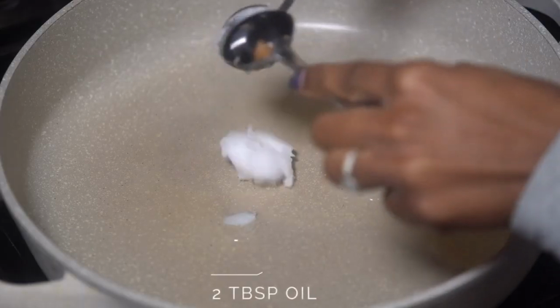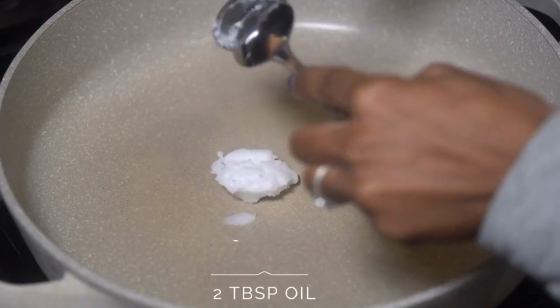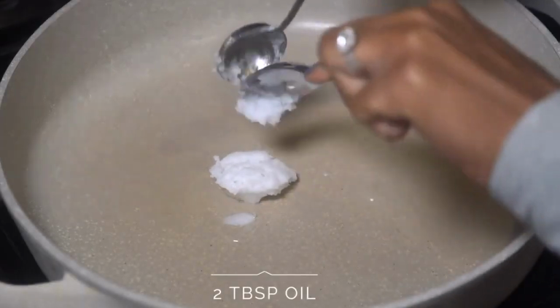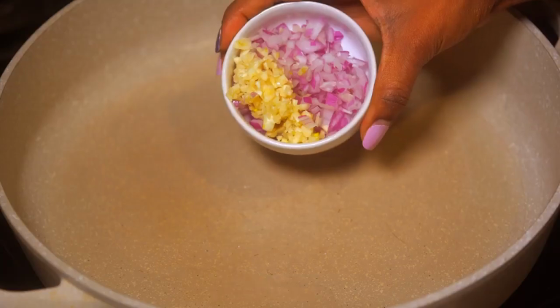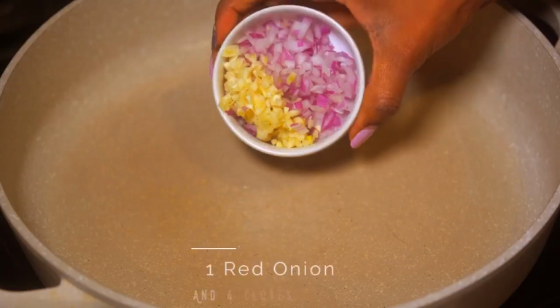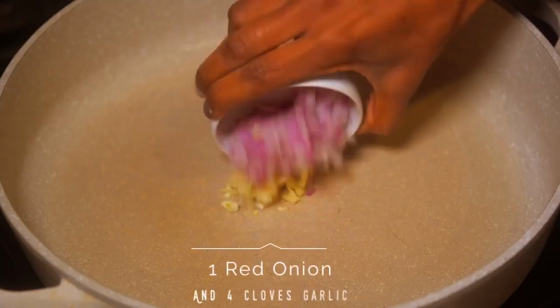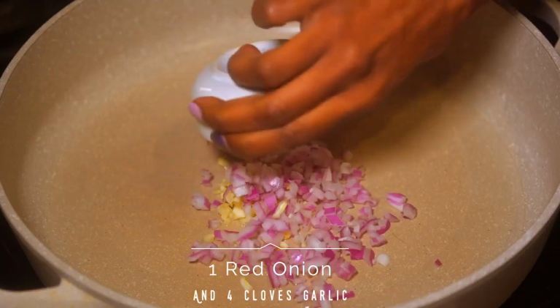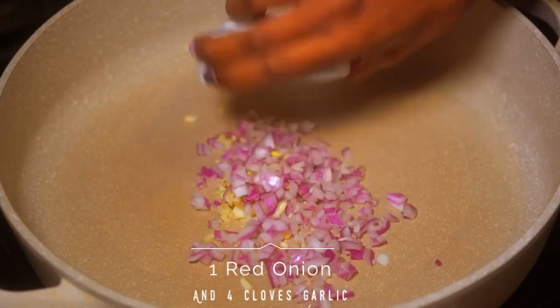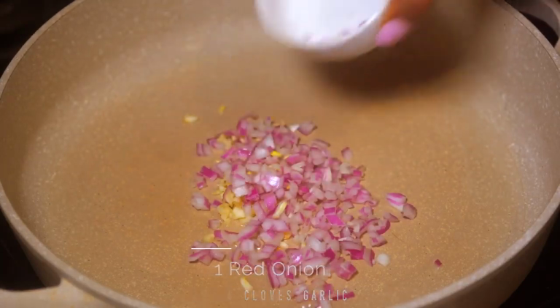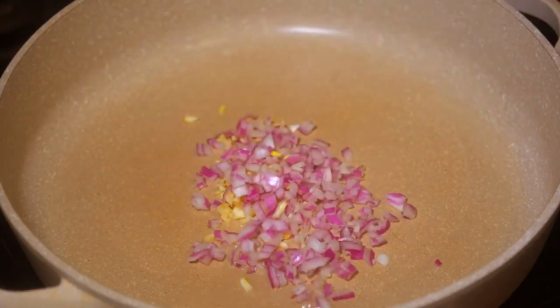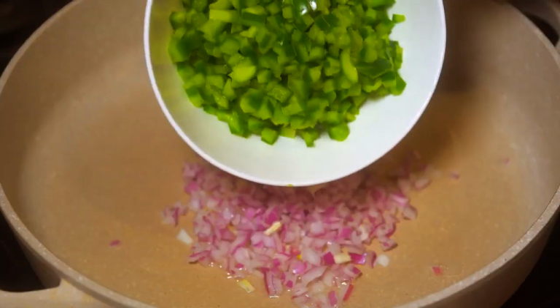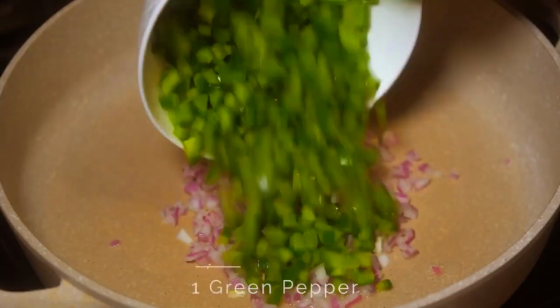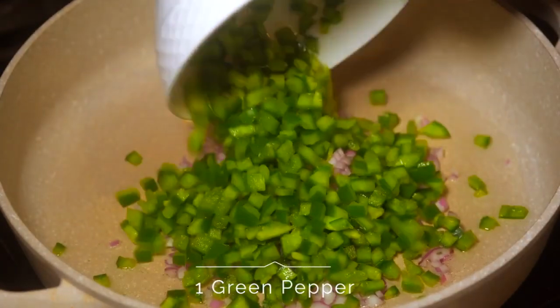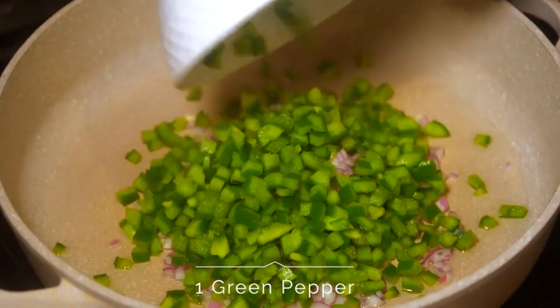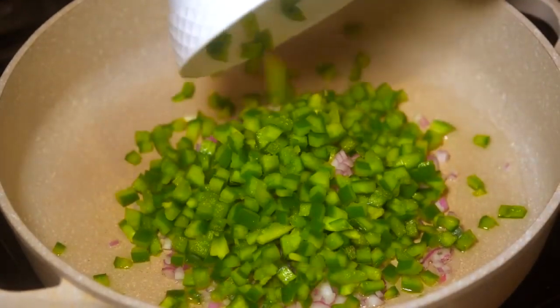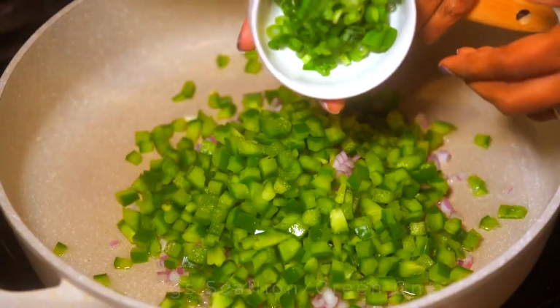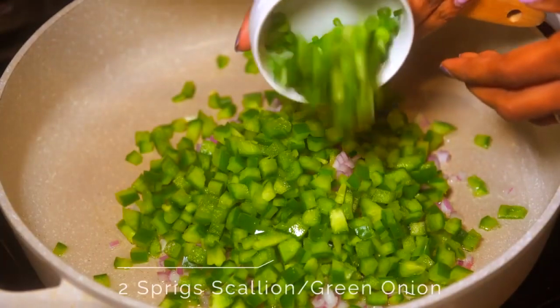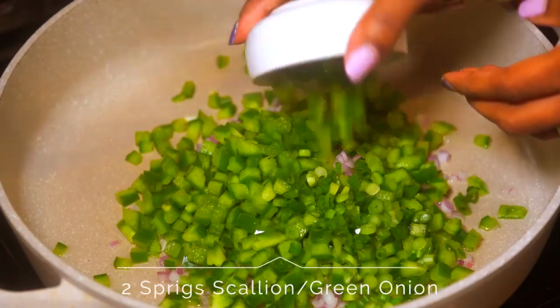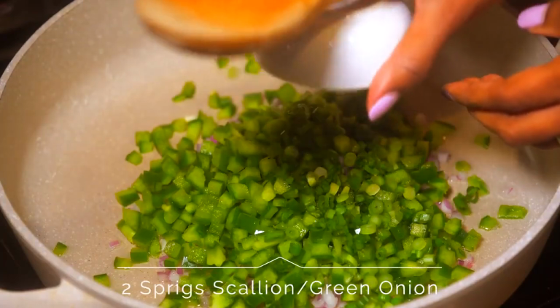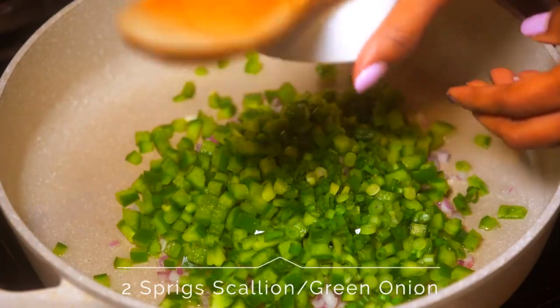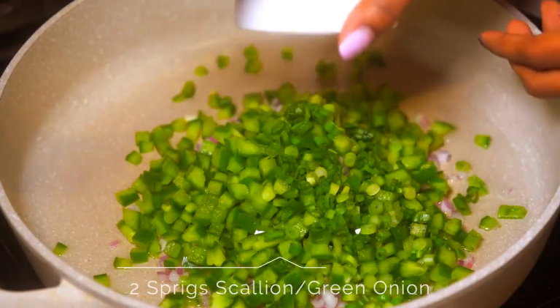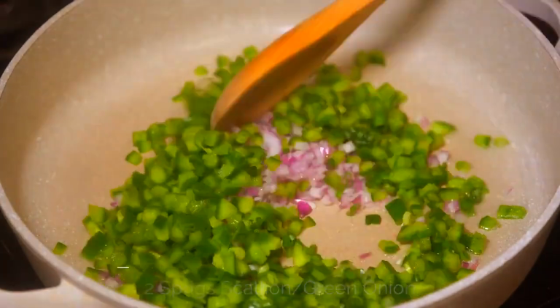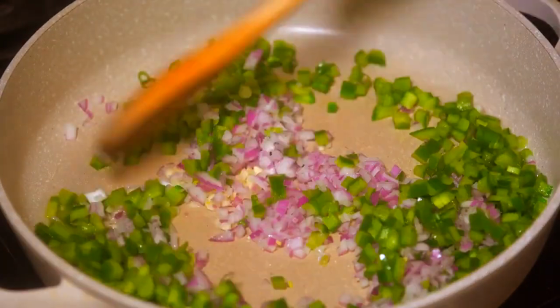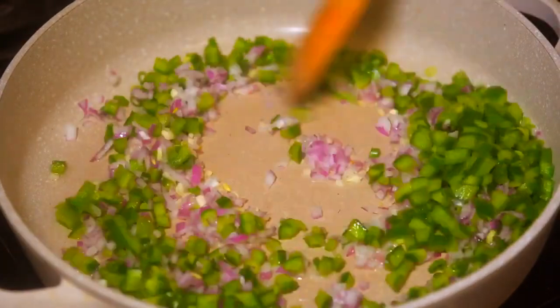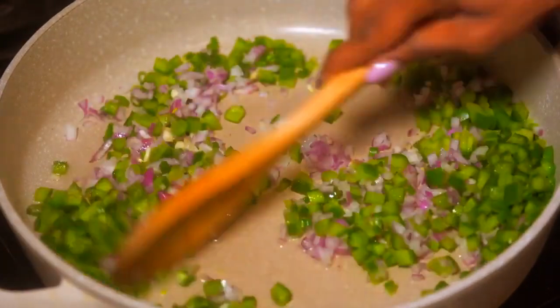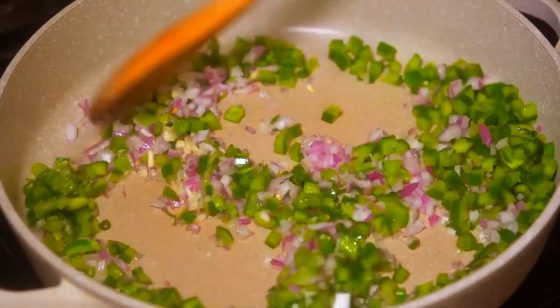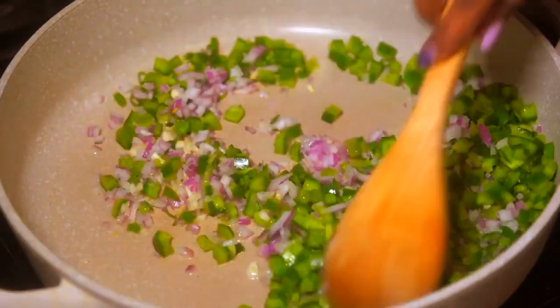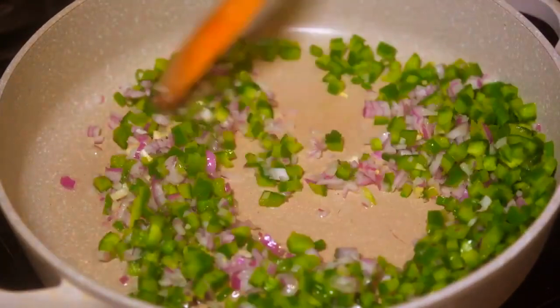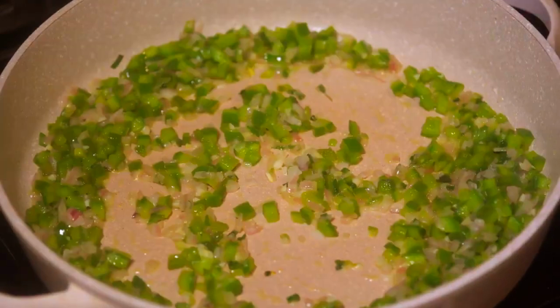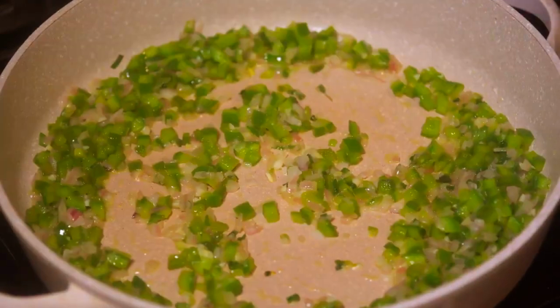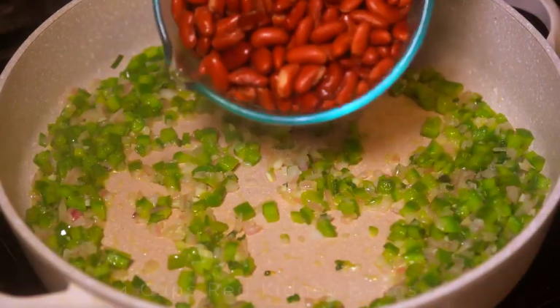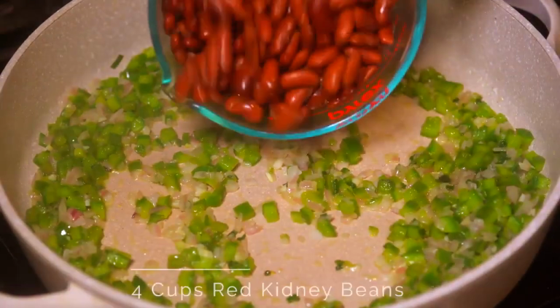Place 2 tablespoons of coconut oil in a pan along with 1 red onion and 4 garlic cloves, 1 medium green pepper, and 2 sprigs of scallion. Stir that up and cook it down until it becomes fragrant — it should look like this.